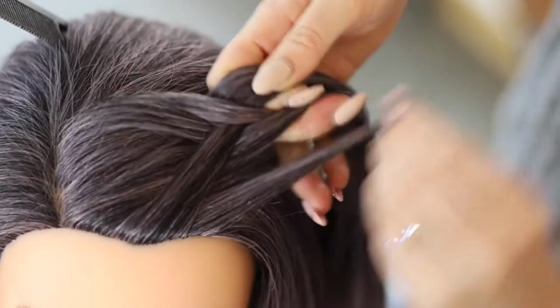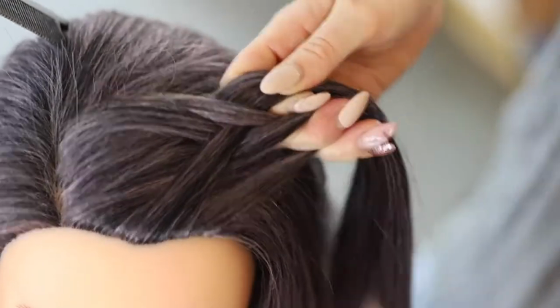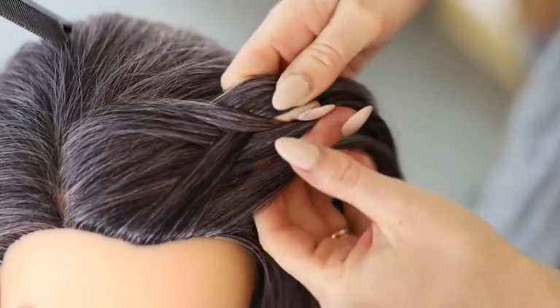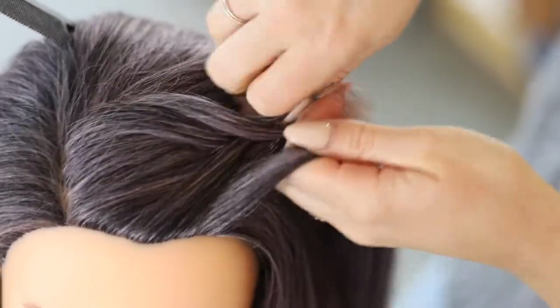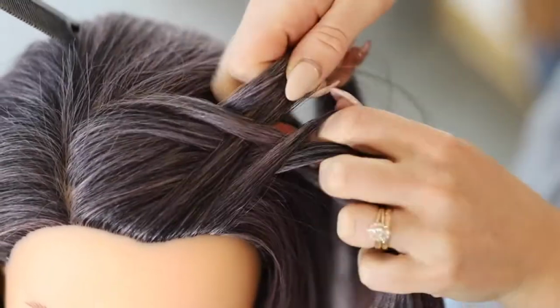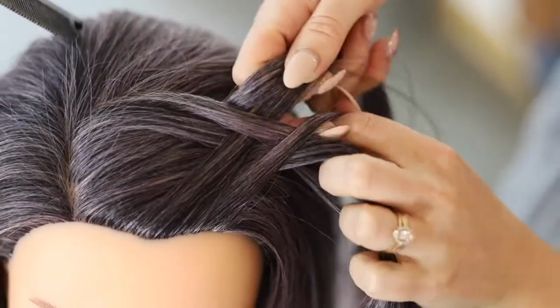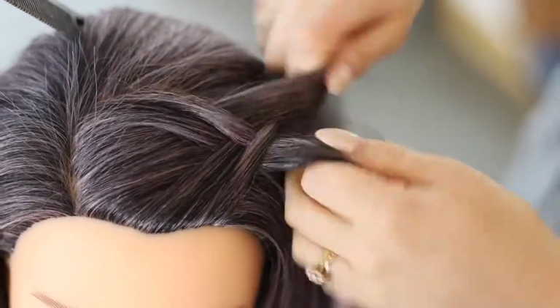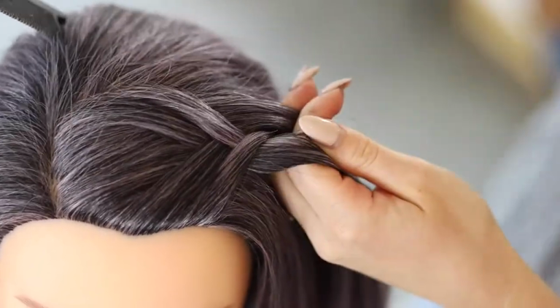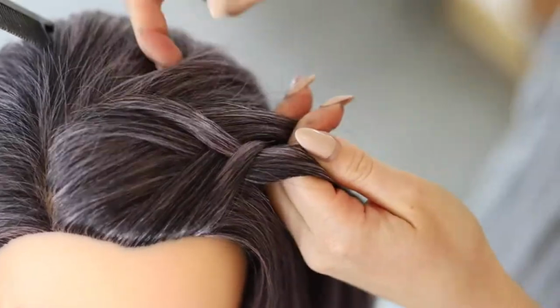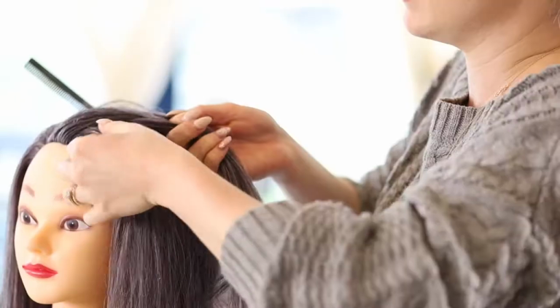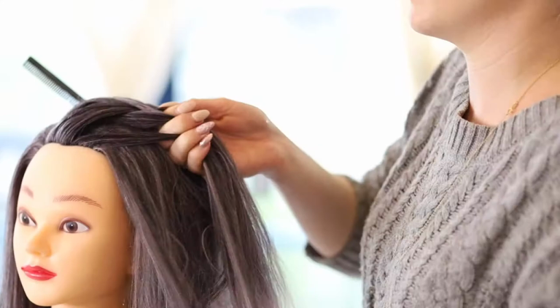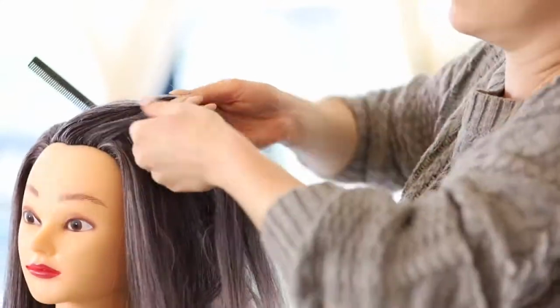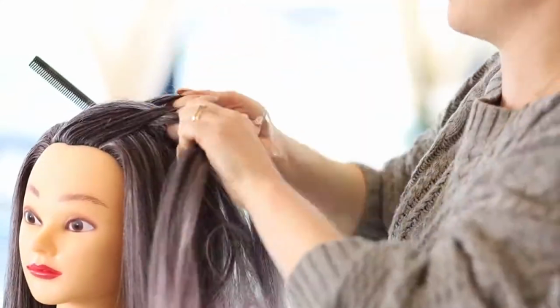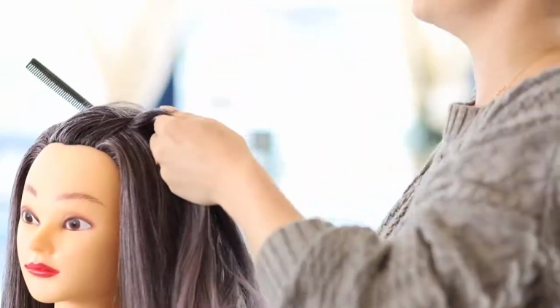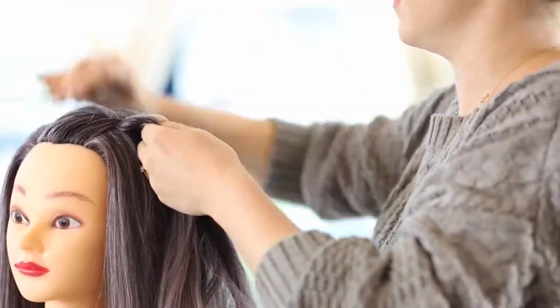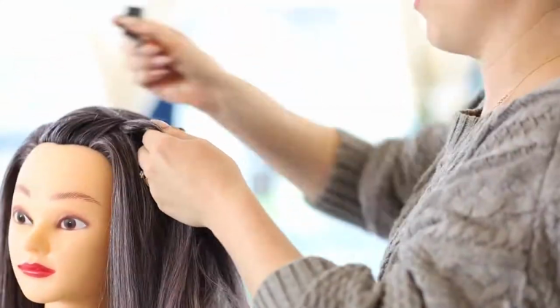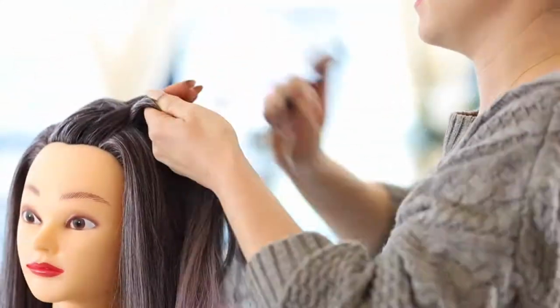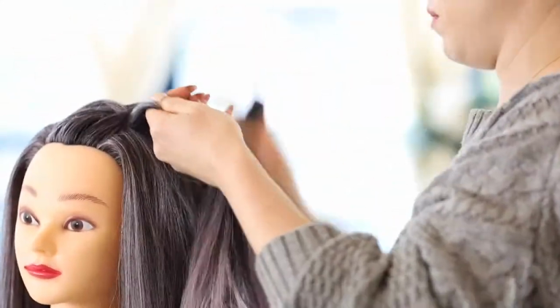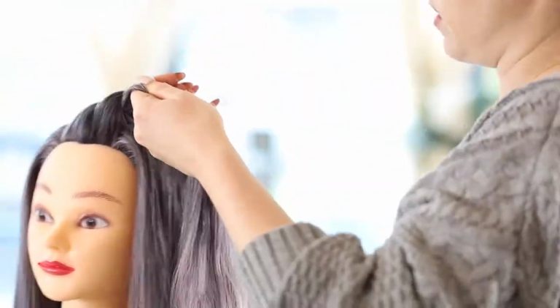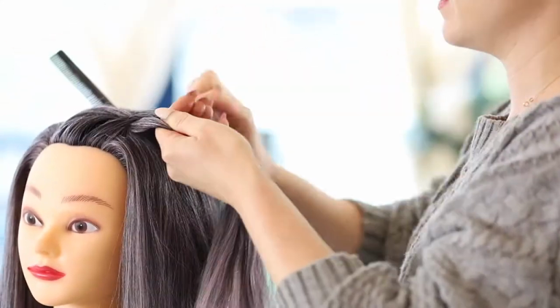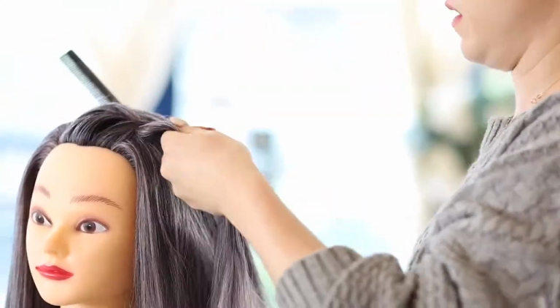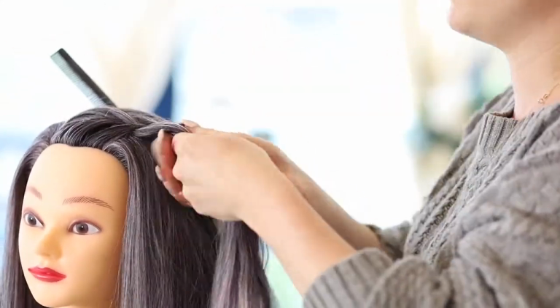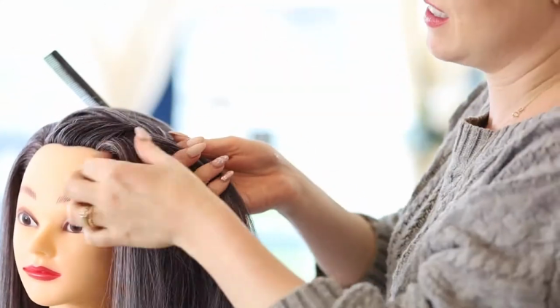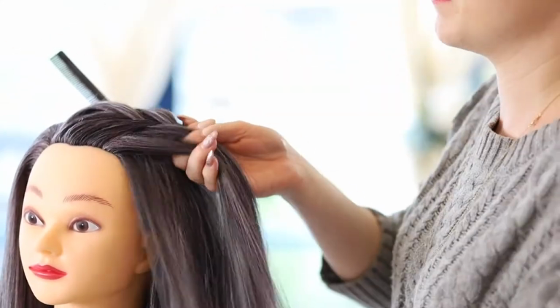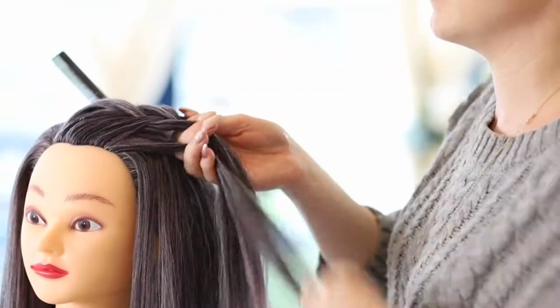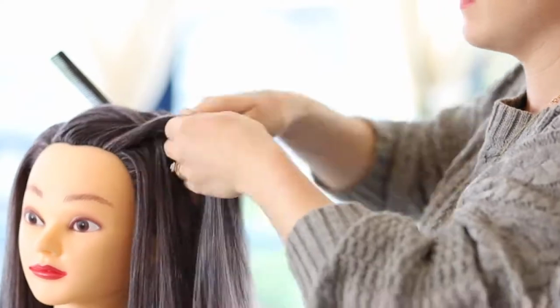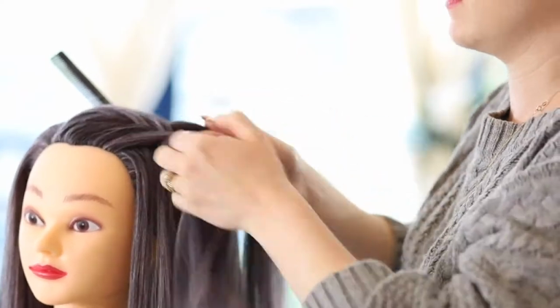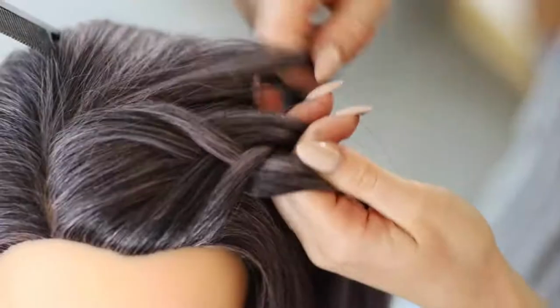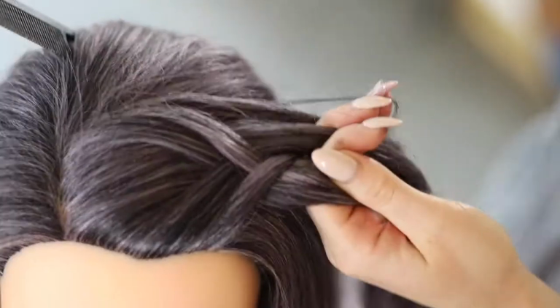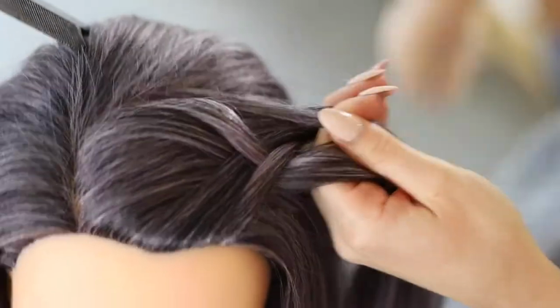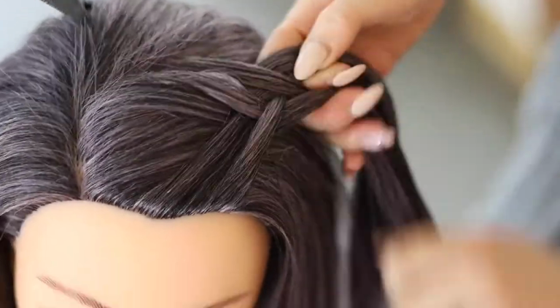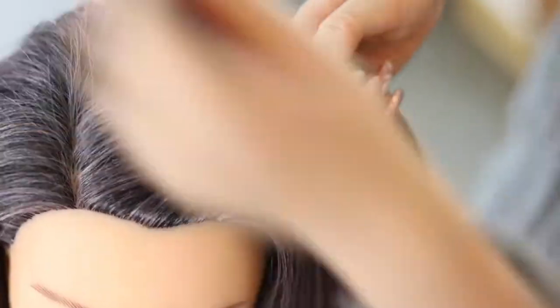Now do the same with the other side. Take a small piece from the outside of the left piece, thread that through the middle and have it join the right piece. Now back to the right side again.